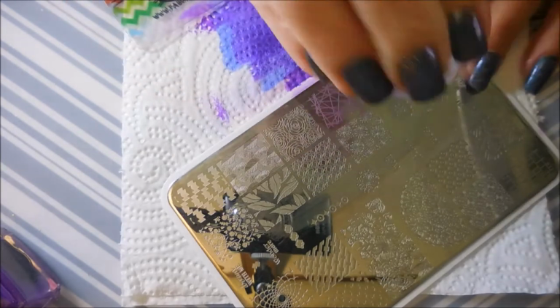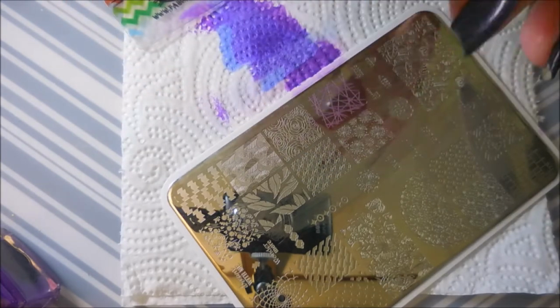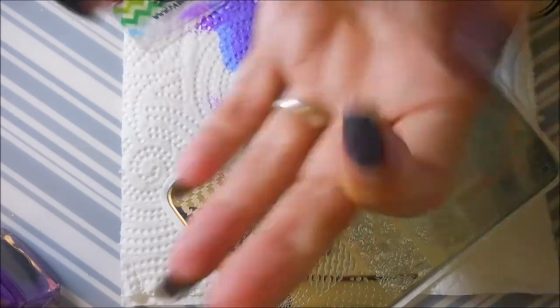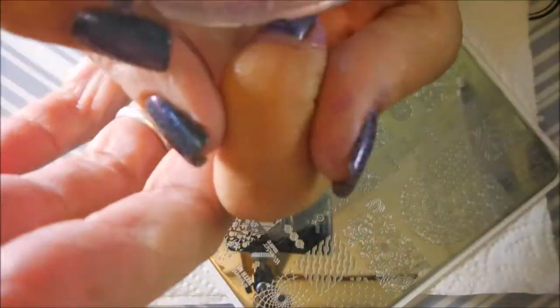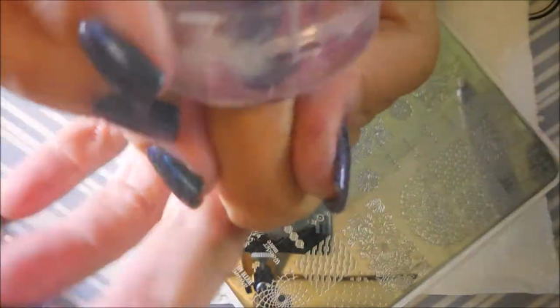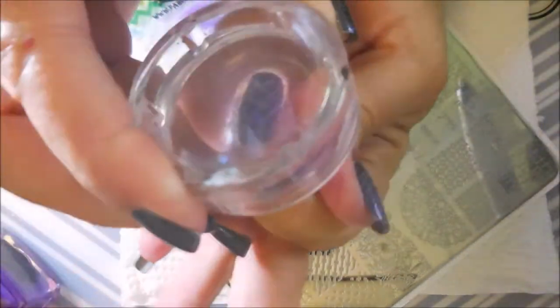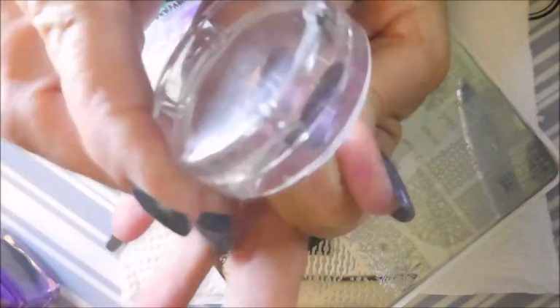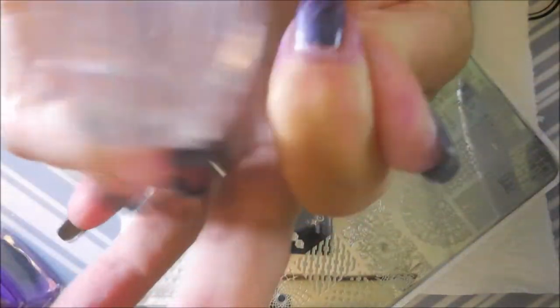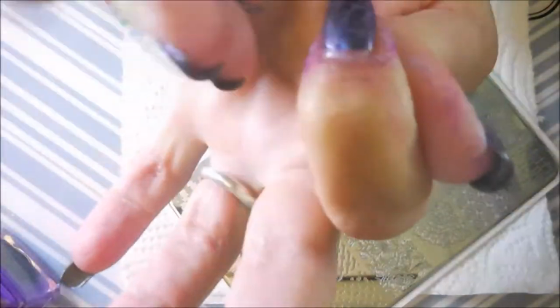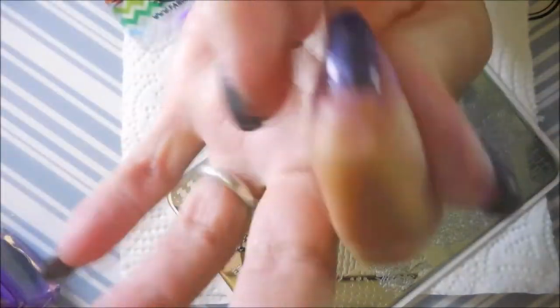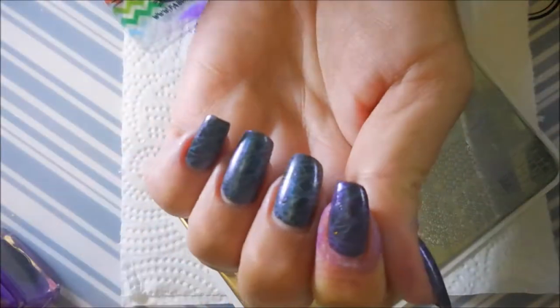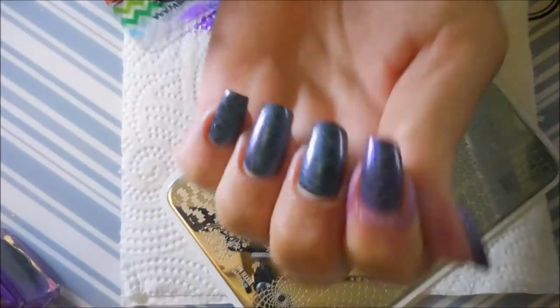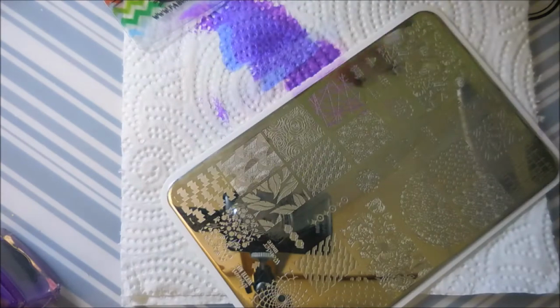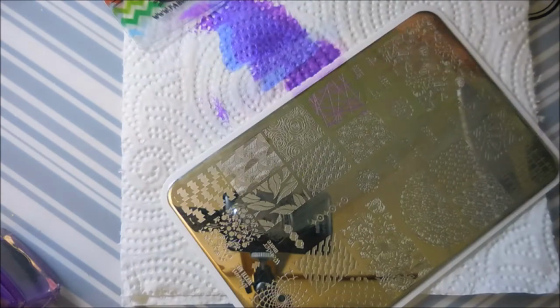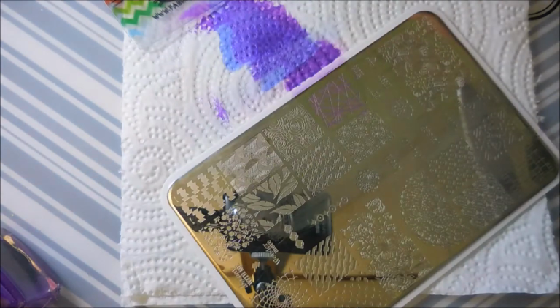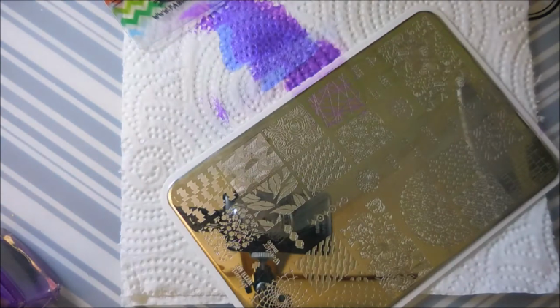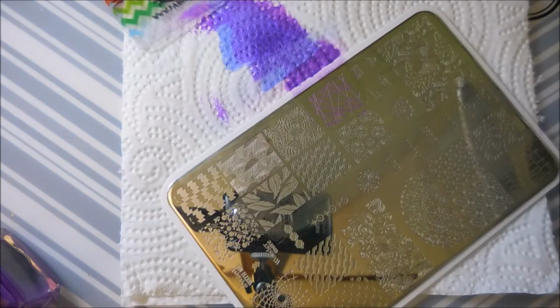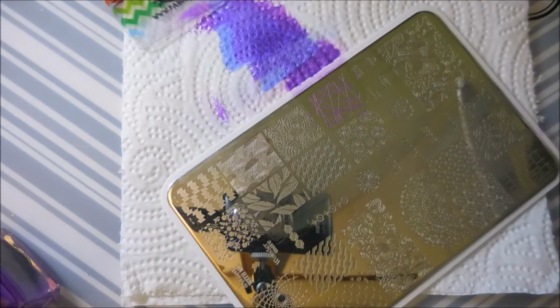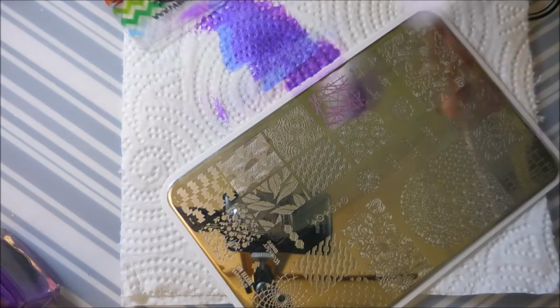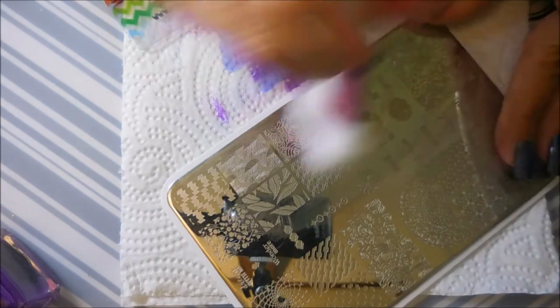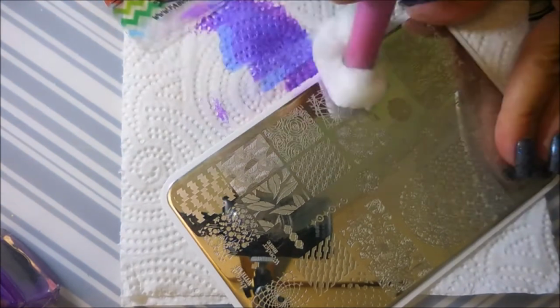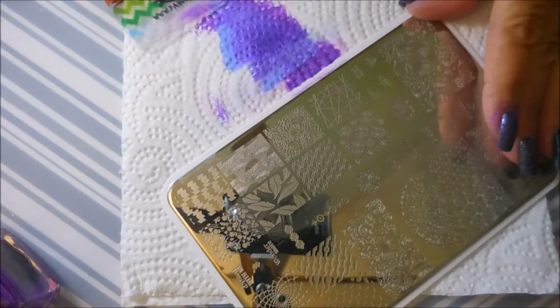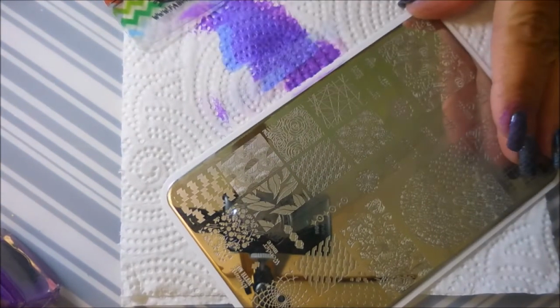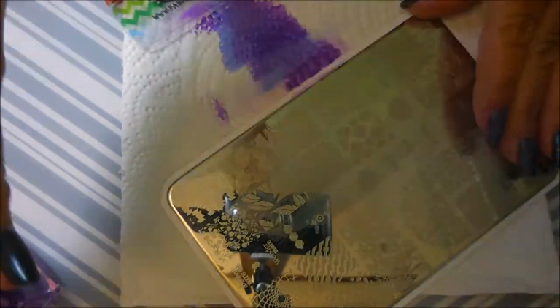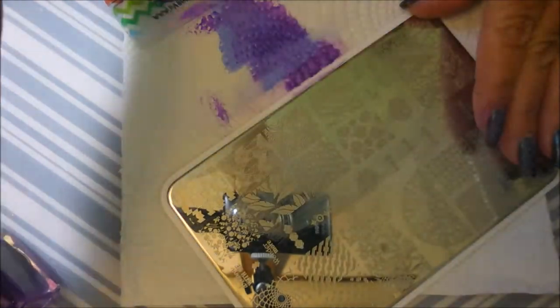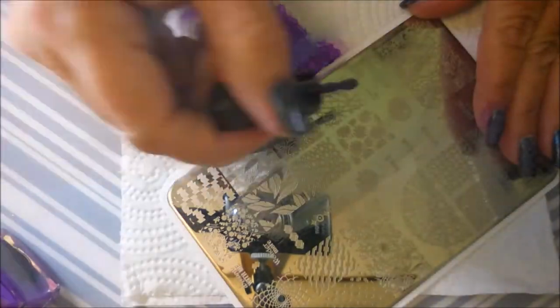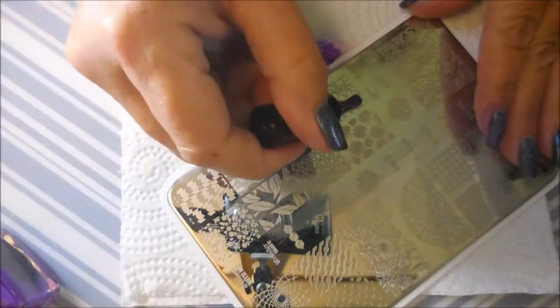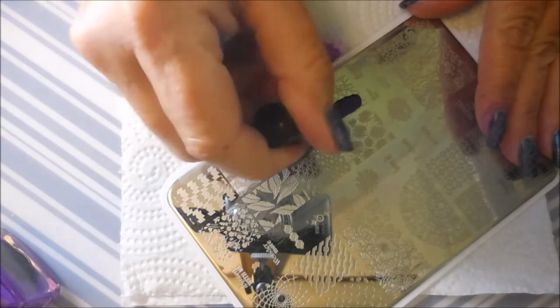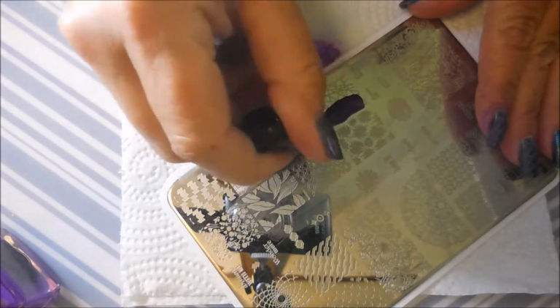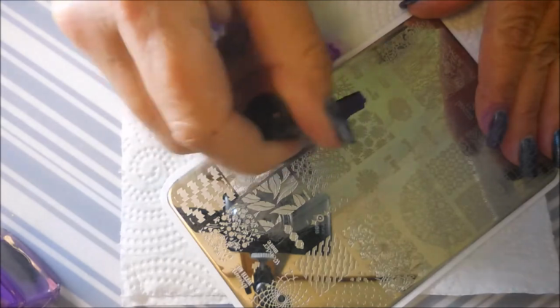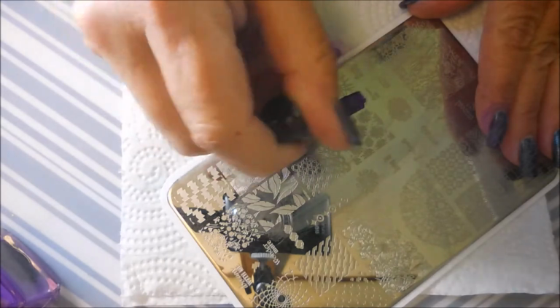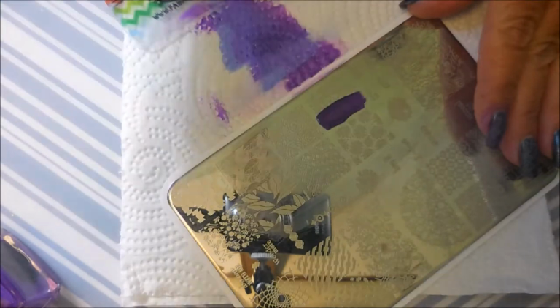I'm just going to kind of willy-nilly slap it on top, just kind of hopefully off-centered. I wasn't really looking. I didn't line anything up. Some of them lined up a little better and some of them were off-center, which was what I really wanted.